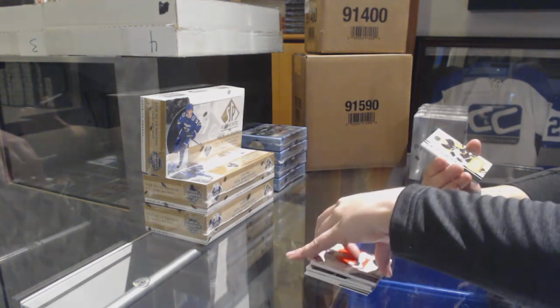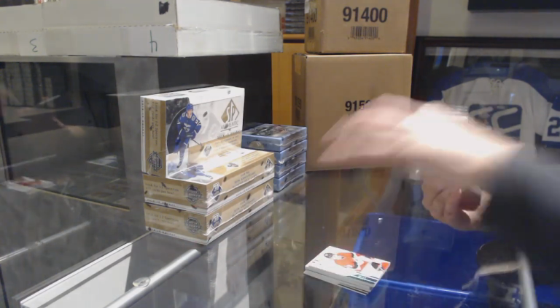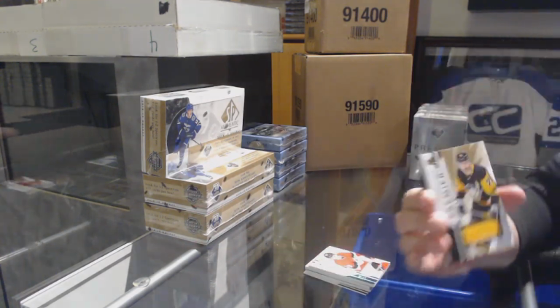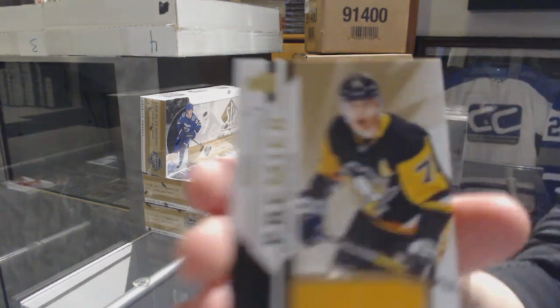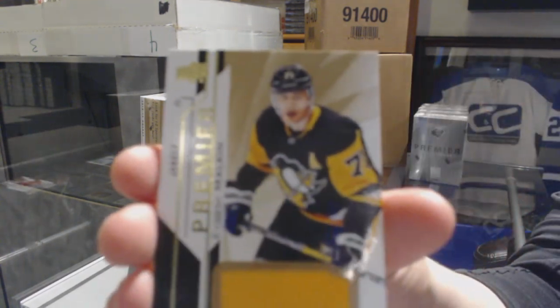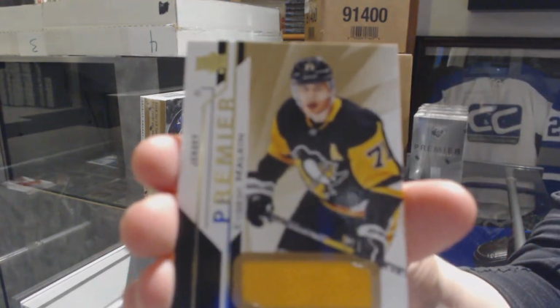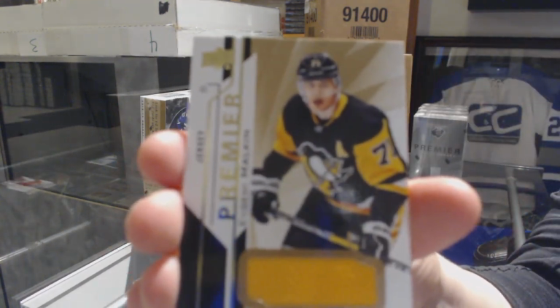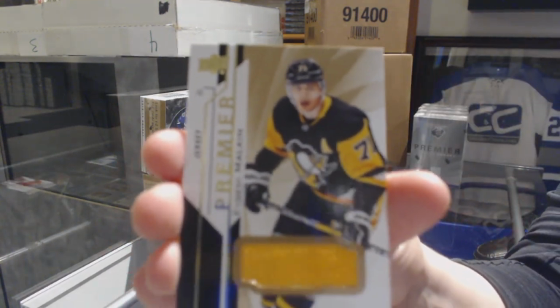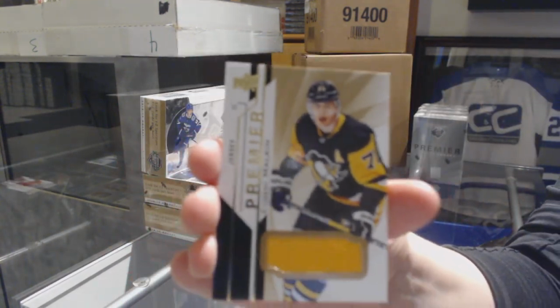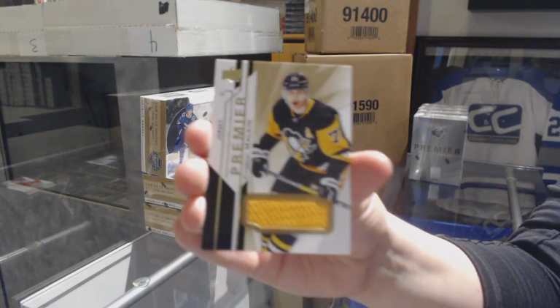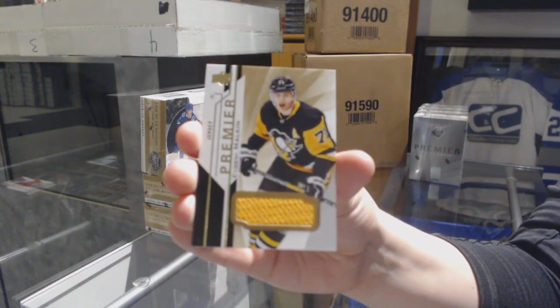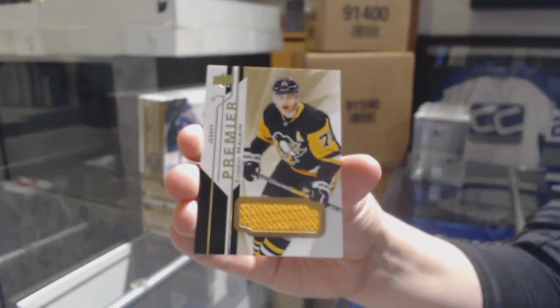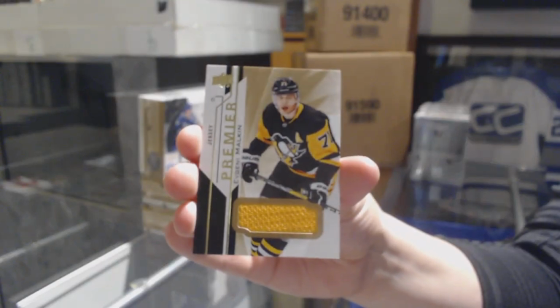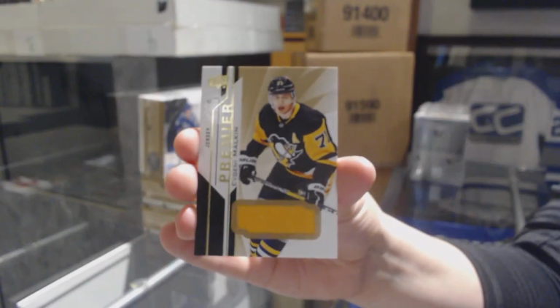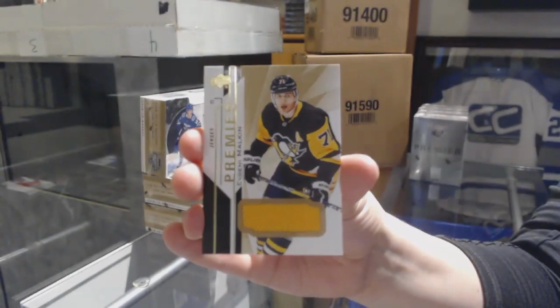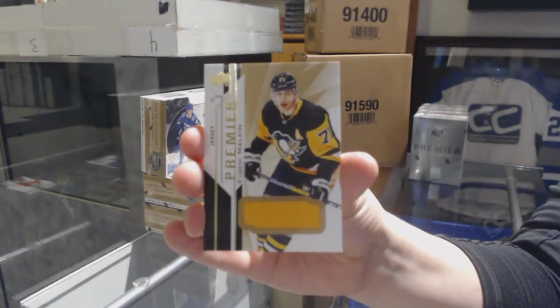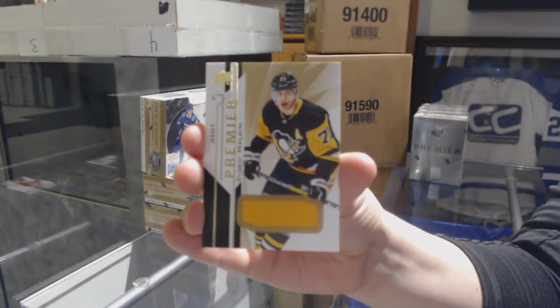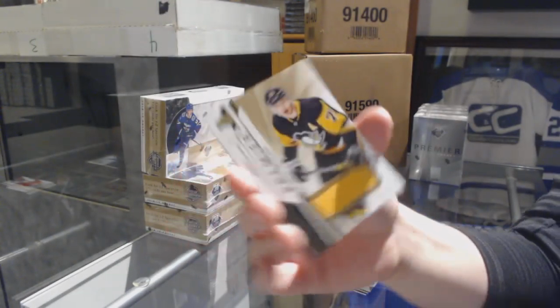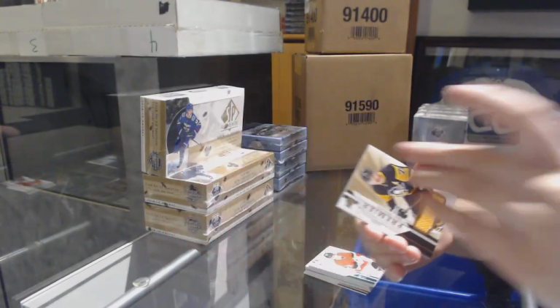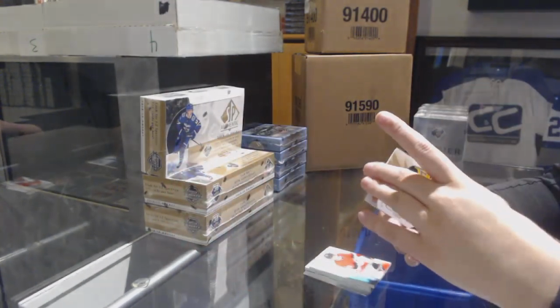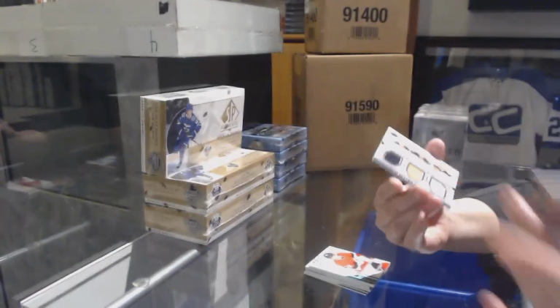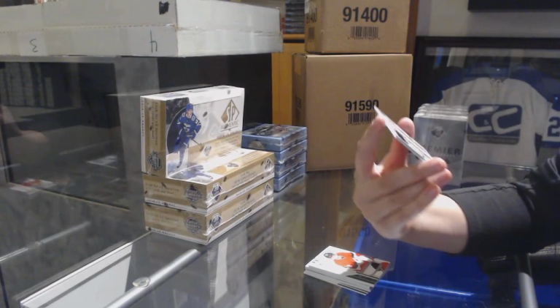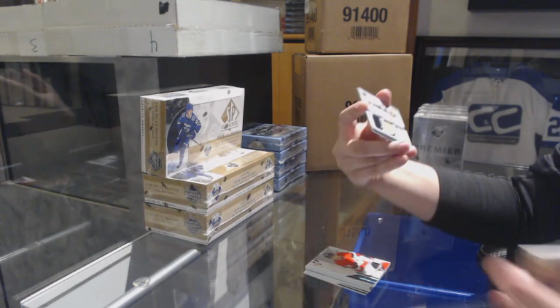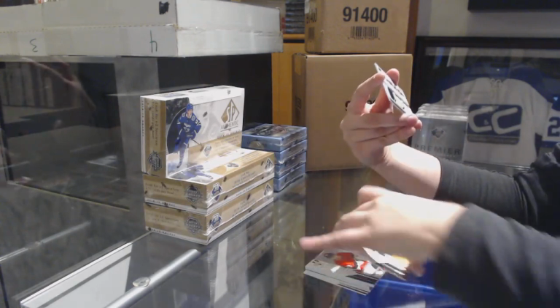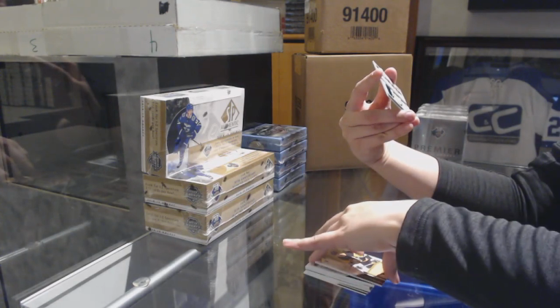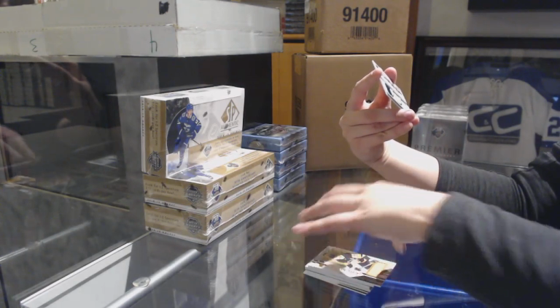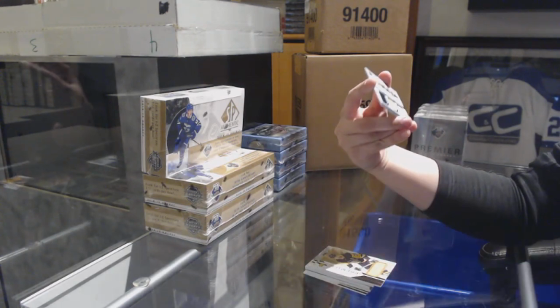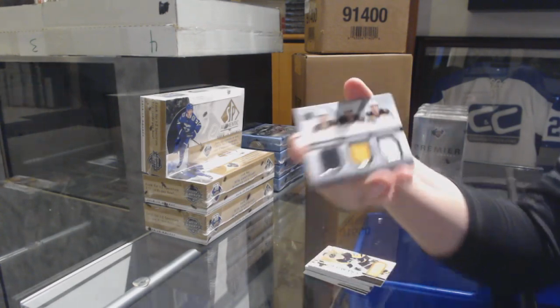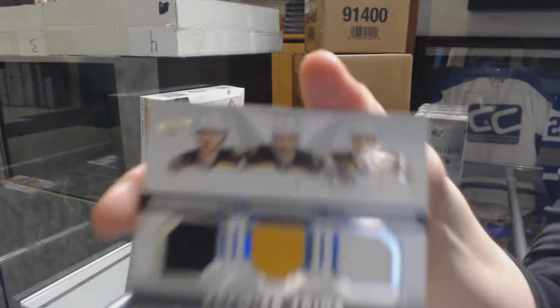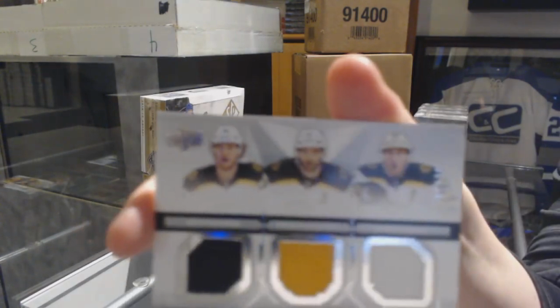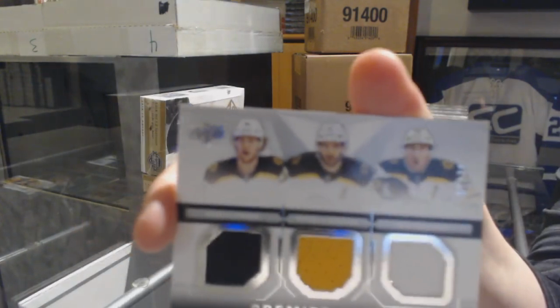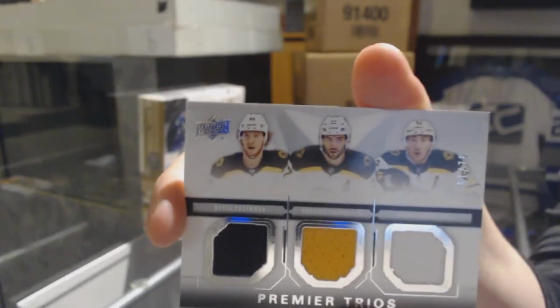Jersey for the Penguins, Evgeni Malkin. And a triple jersey for the Bruins of Pastrnak, Bergeron, and Marchand.